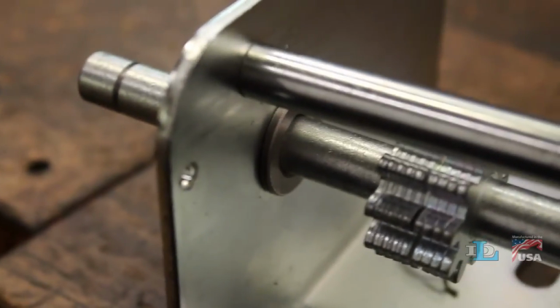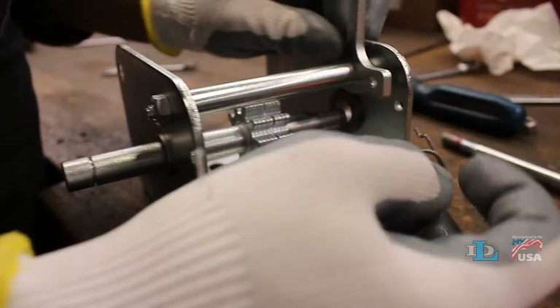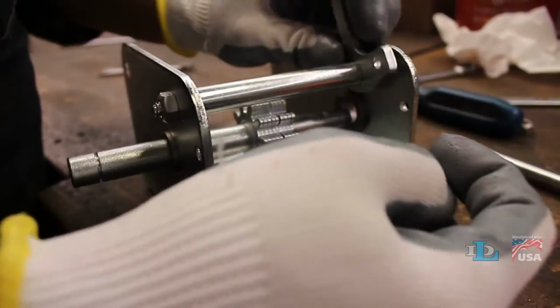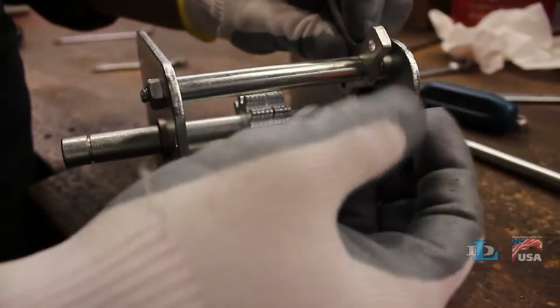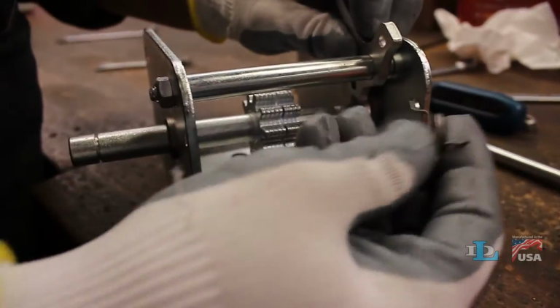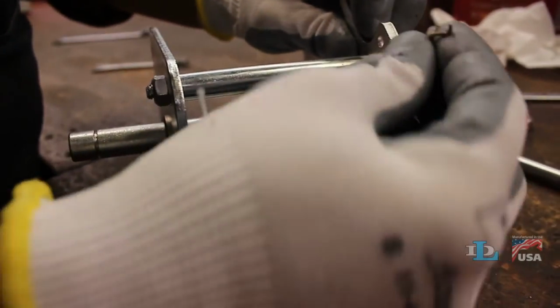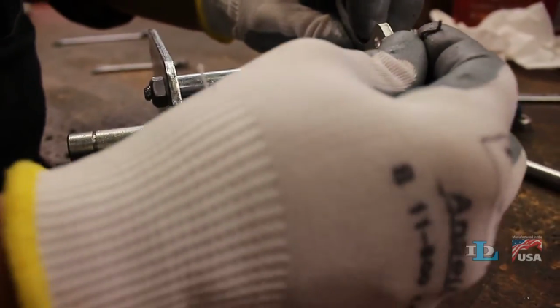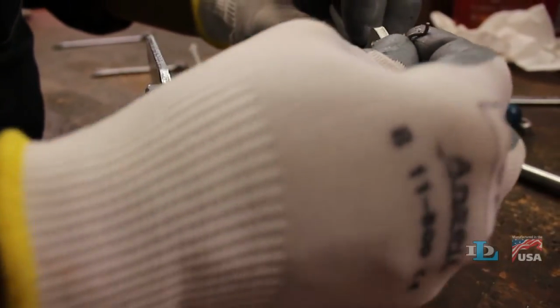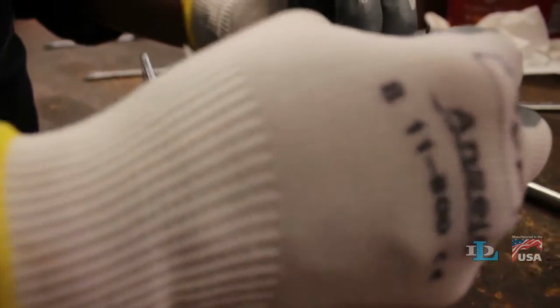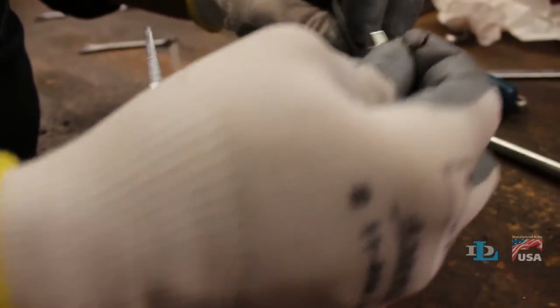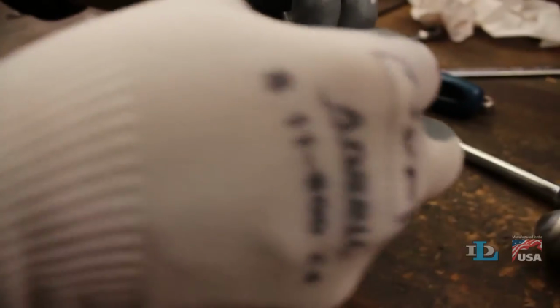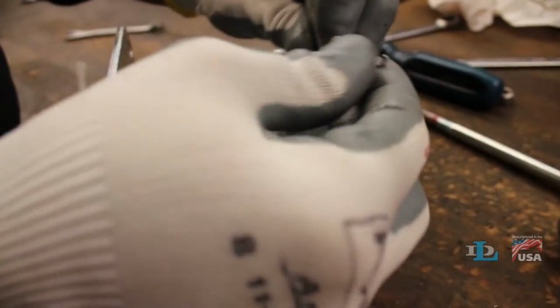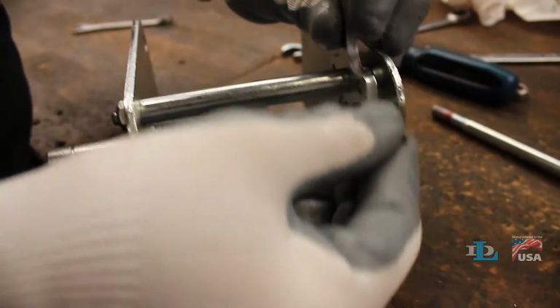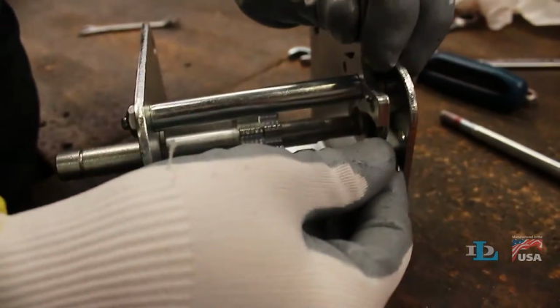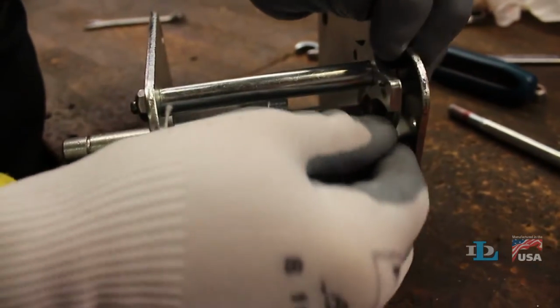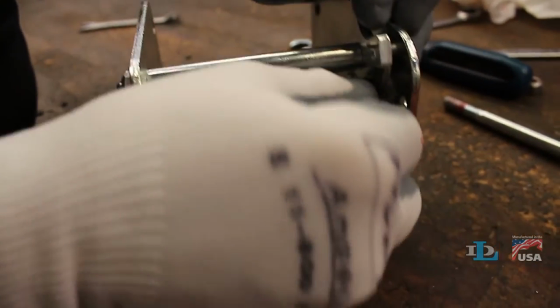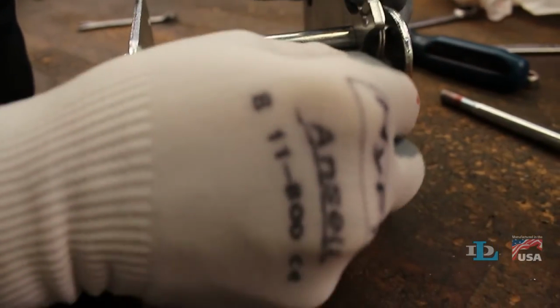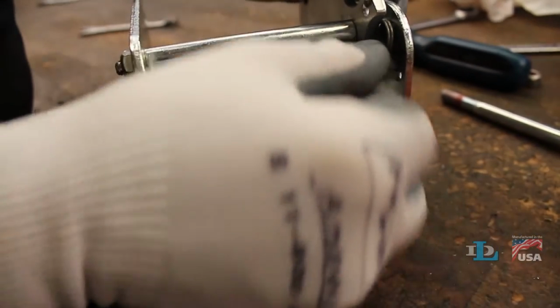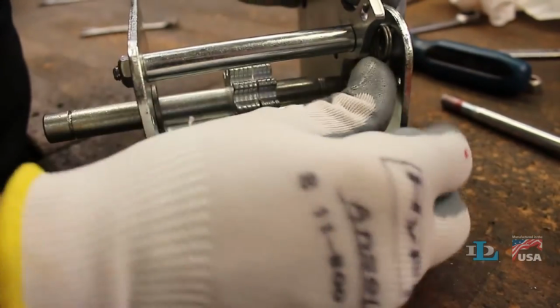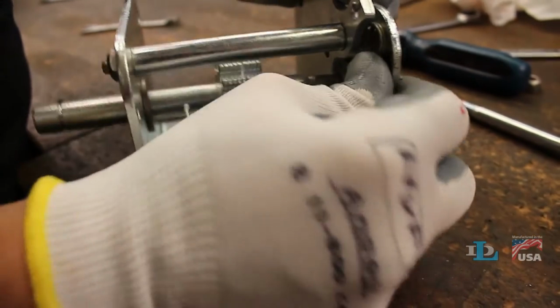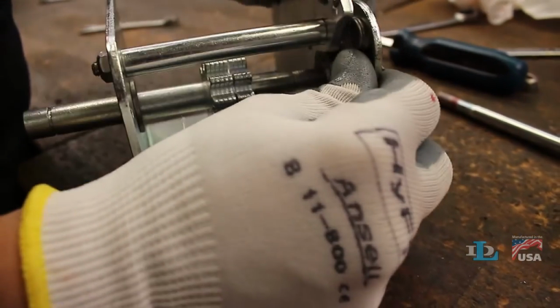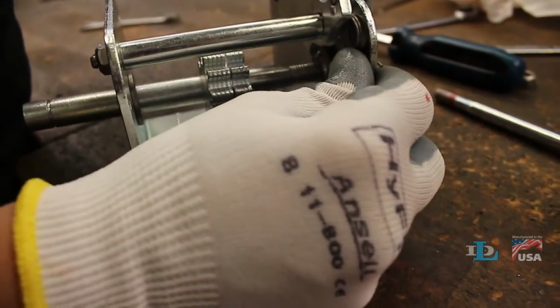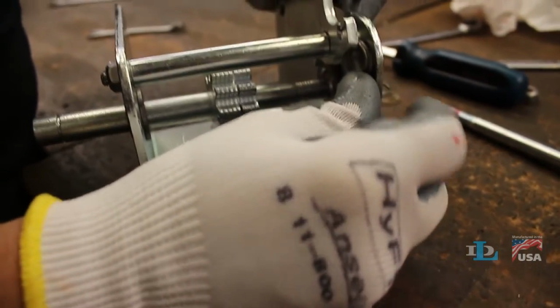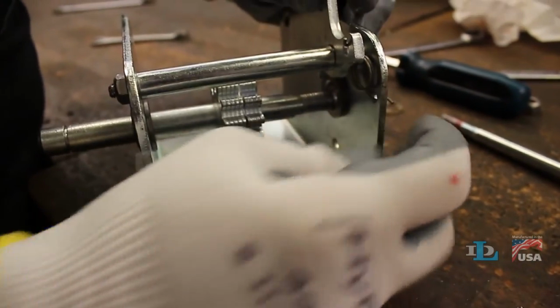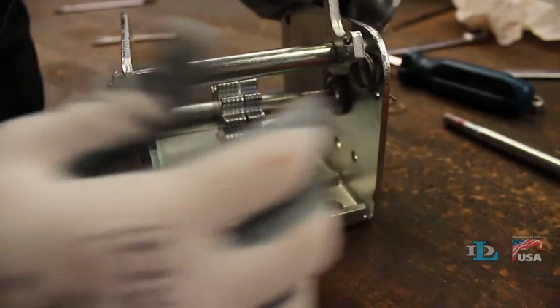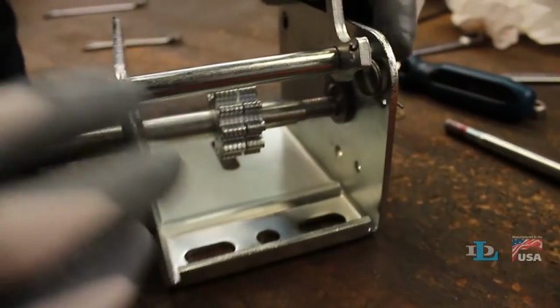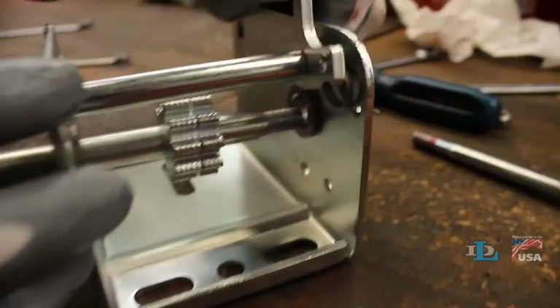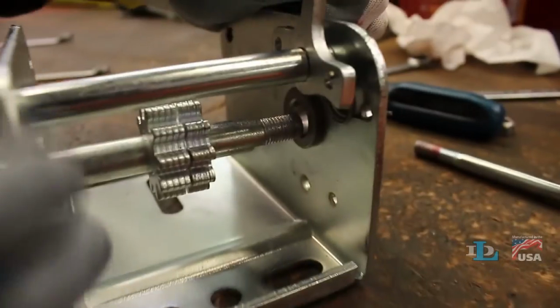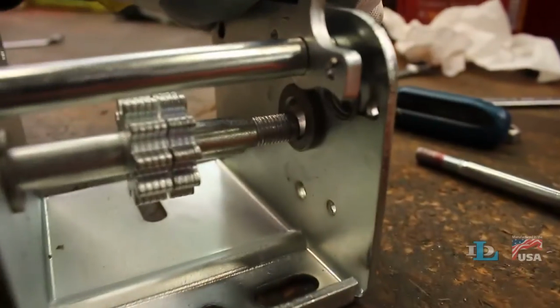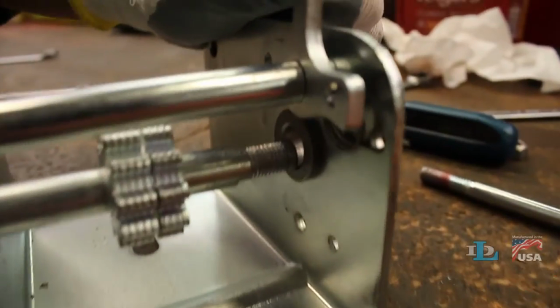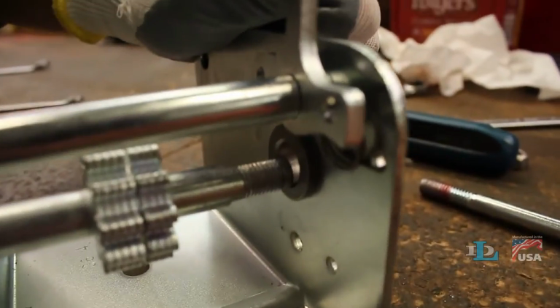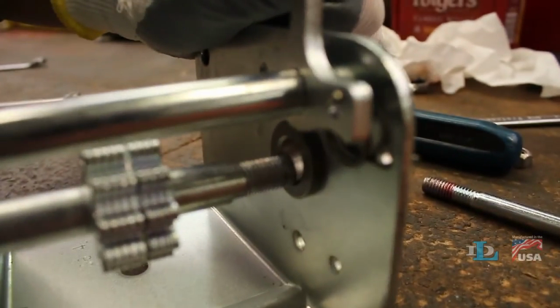If you're working on a larger winch, reinstall the ratchet spring exactly how it was before, in the small holes of both the ratchet pawl and winch base.